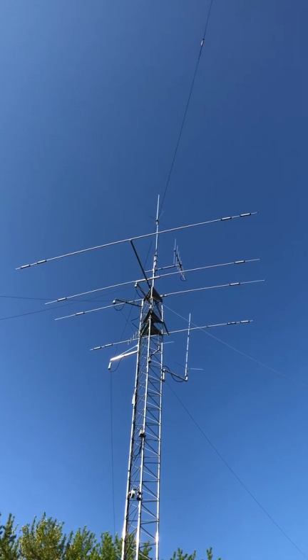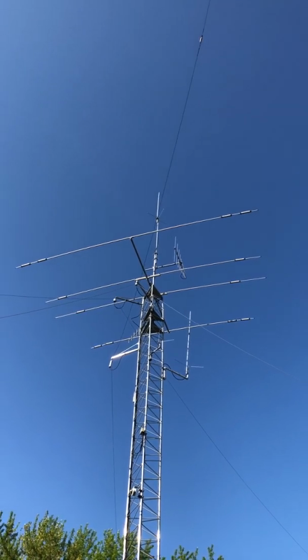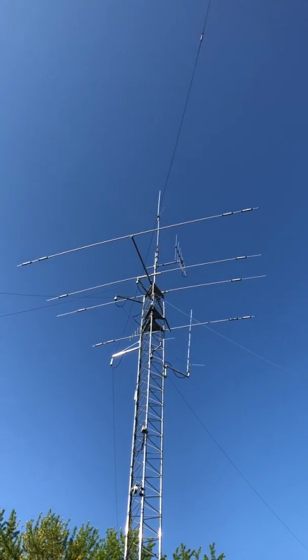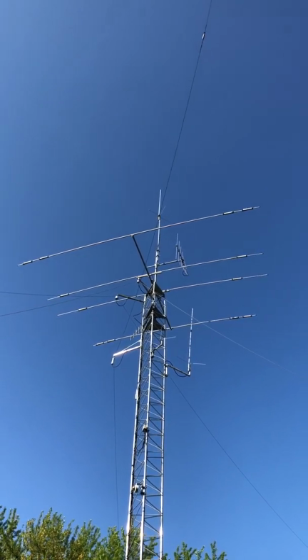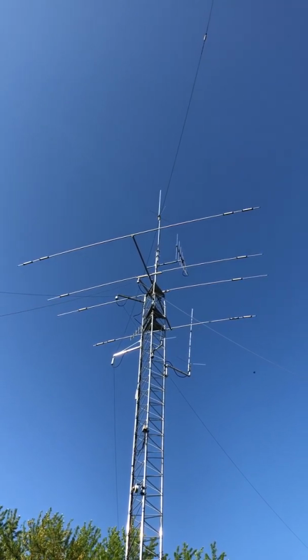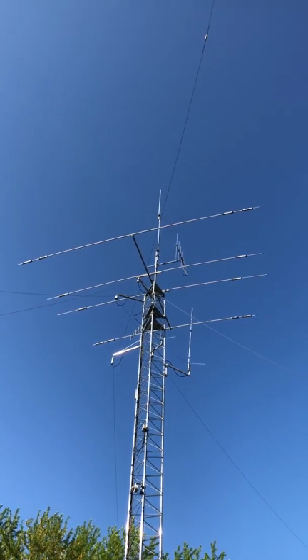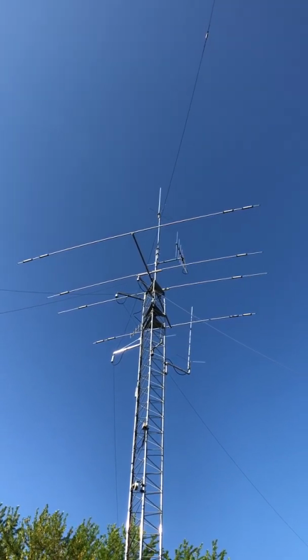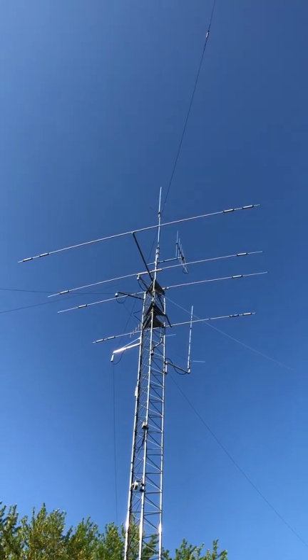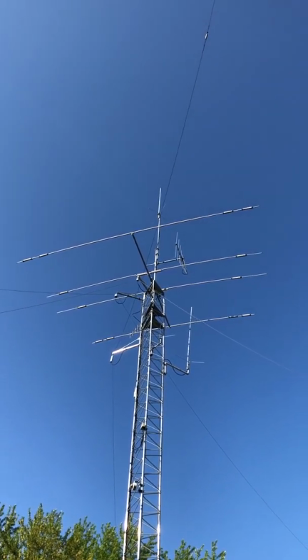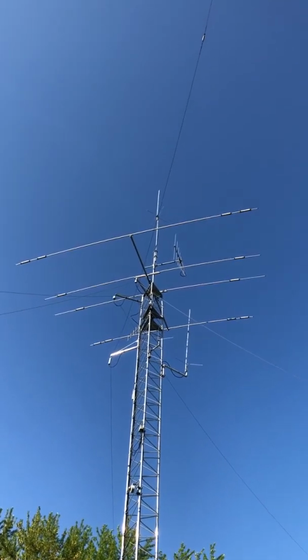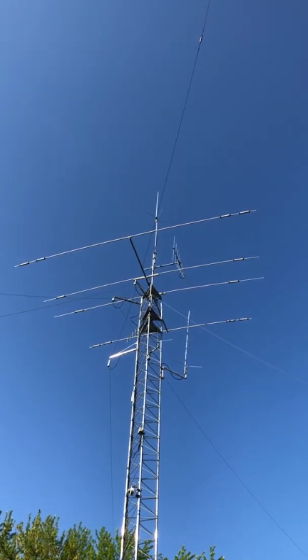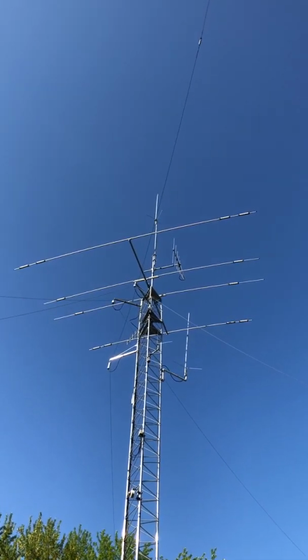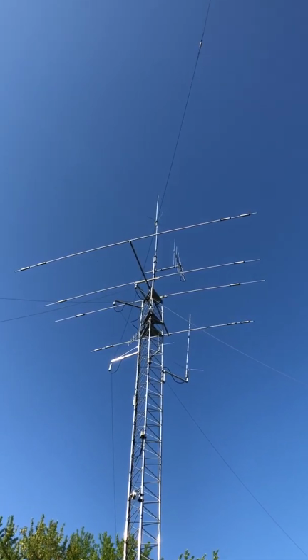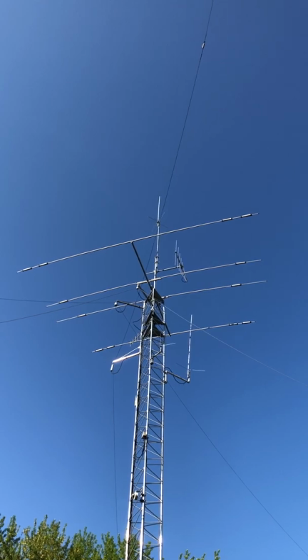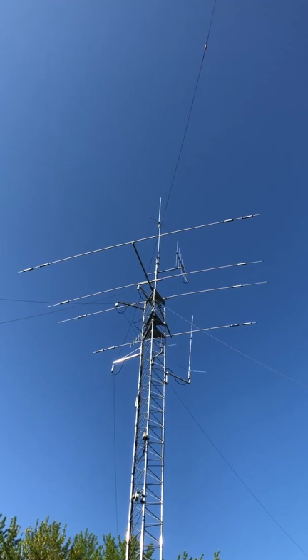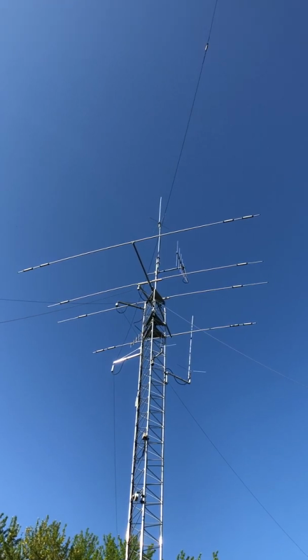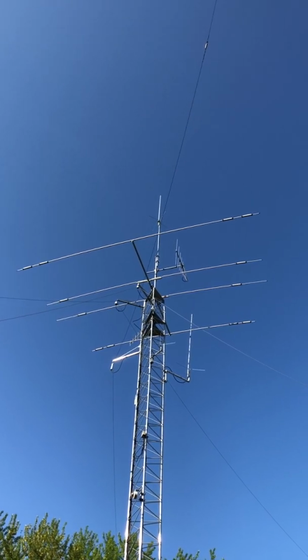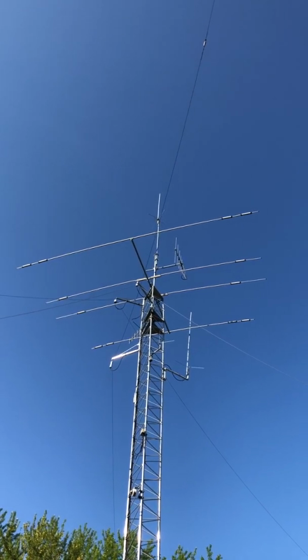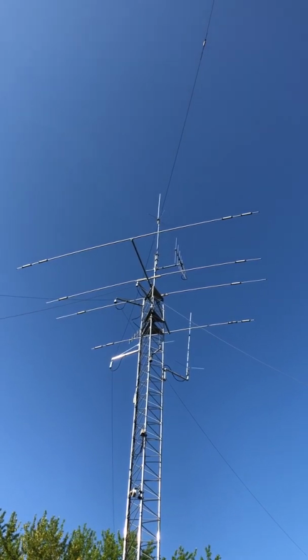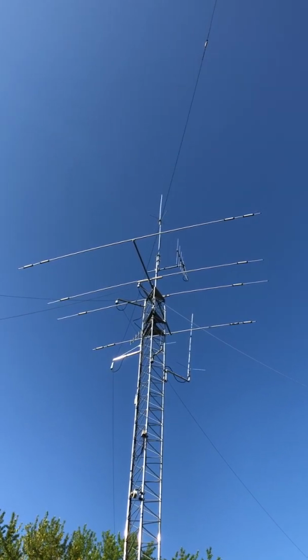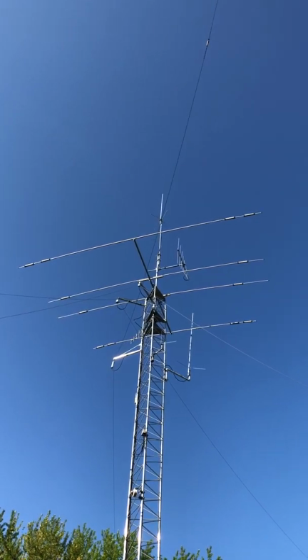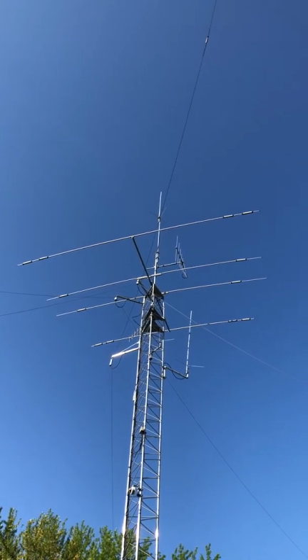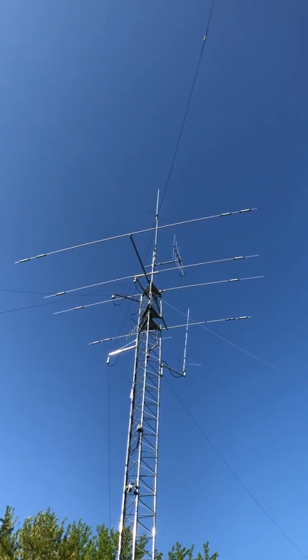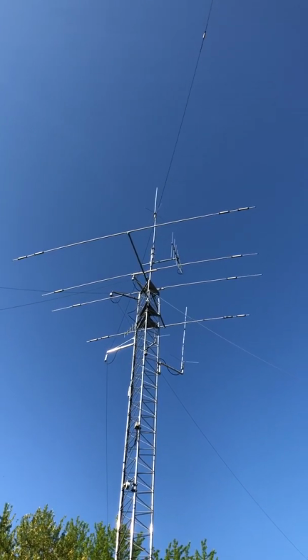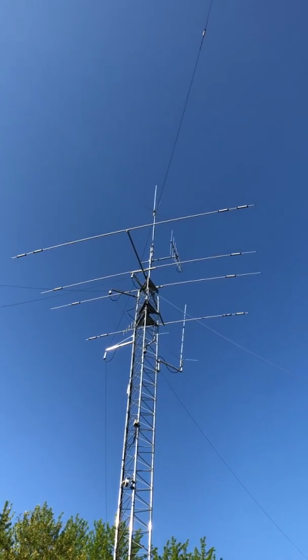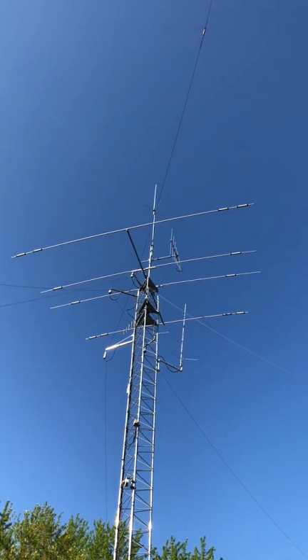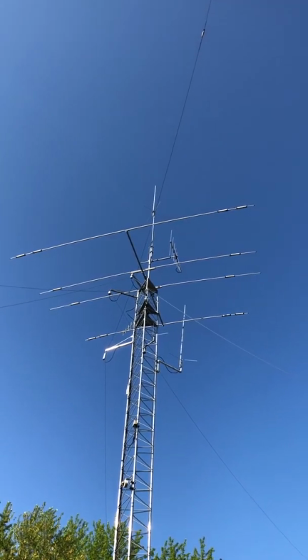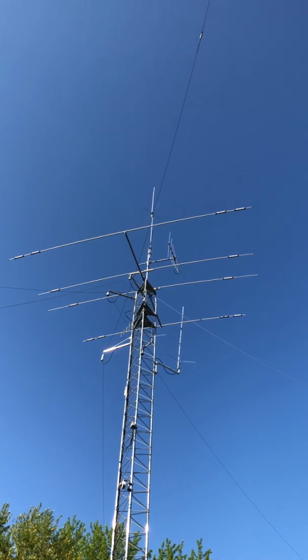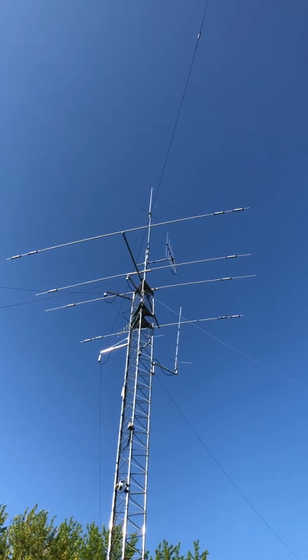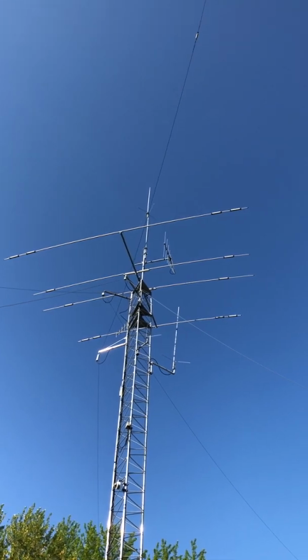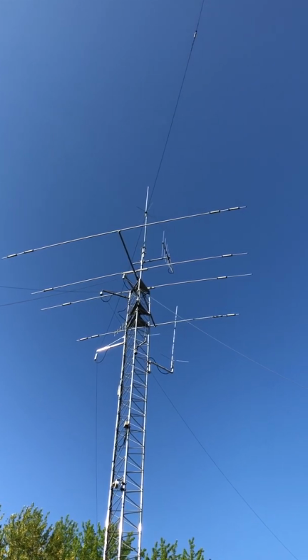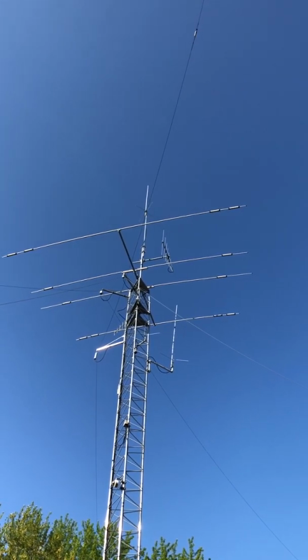There's my initial impression of the antenna. I'm sure it'll serve me for many years and give me good ham radio experiences. 73, Dave, K9-18.